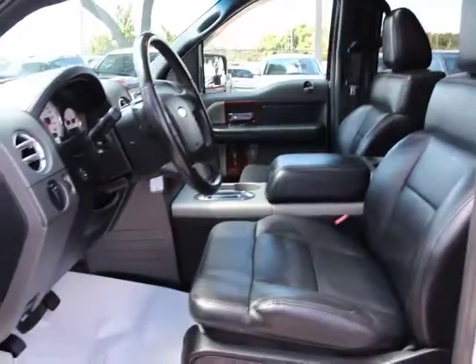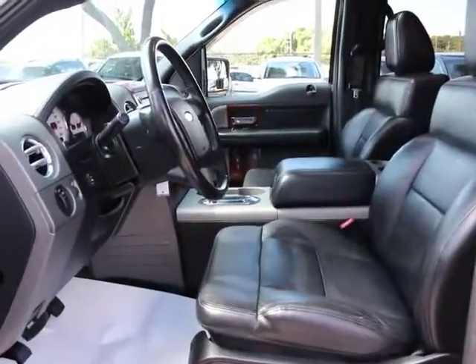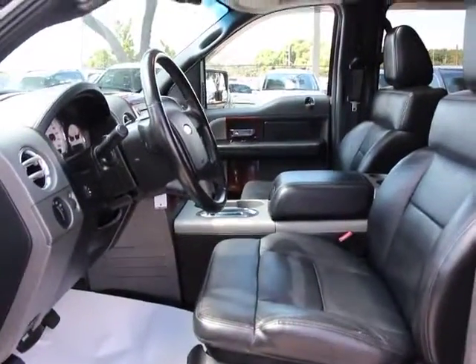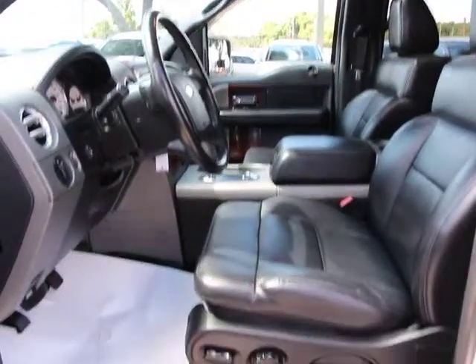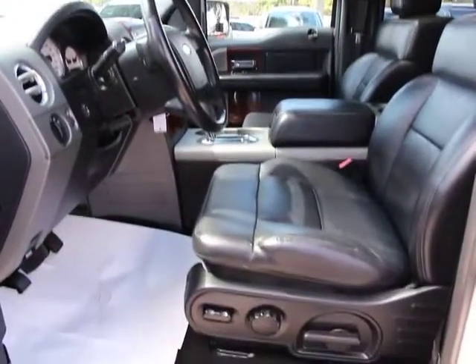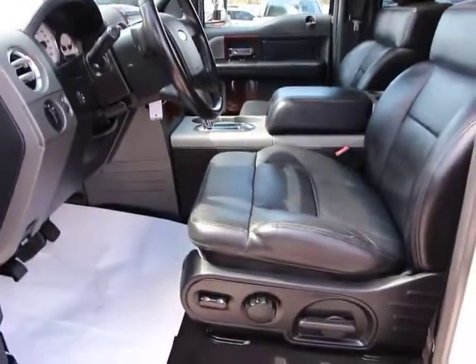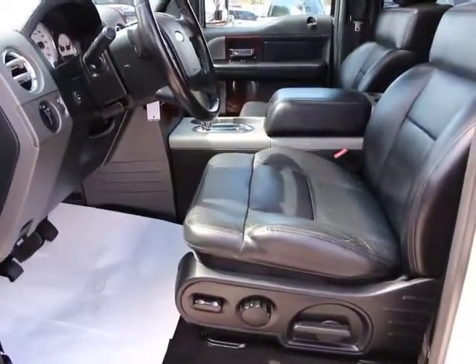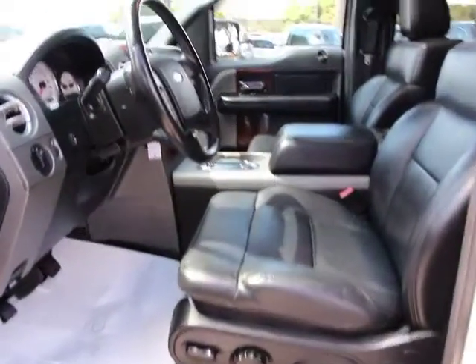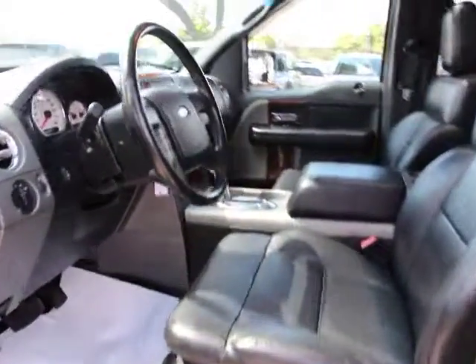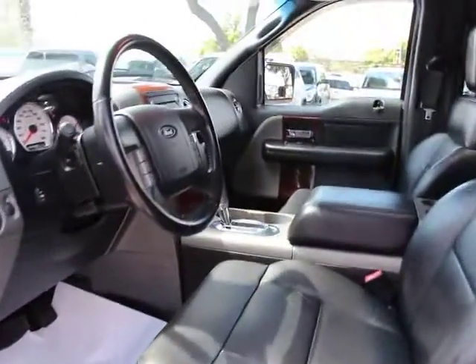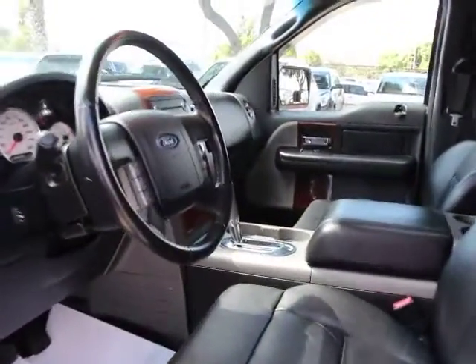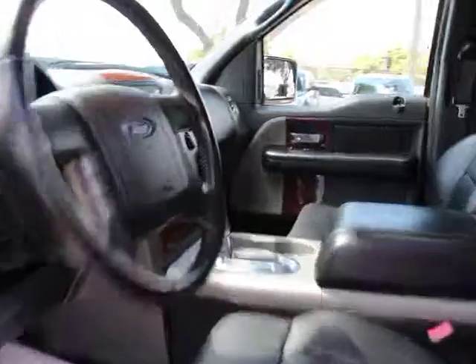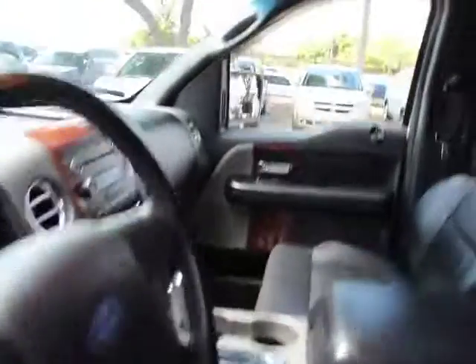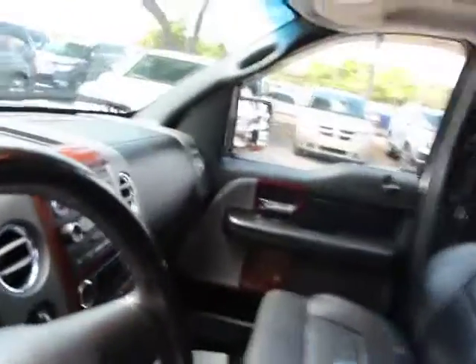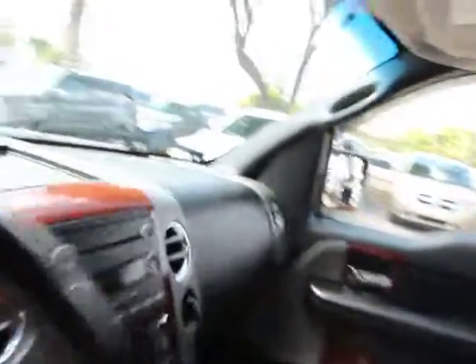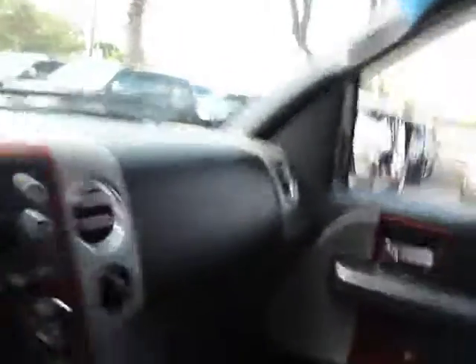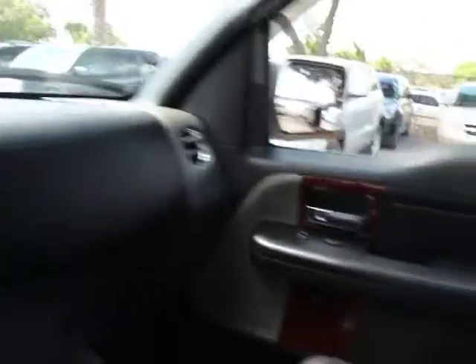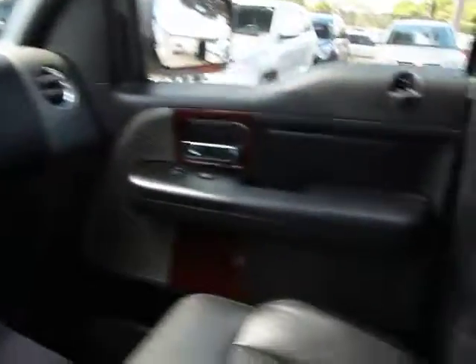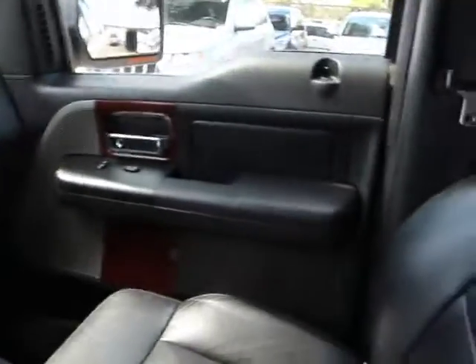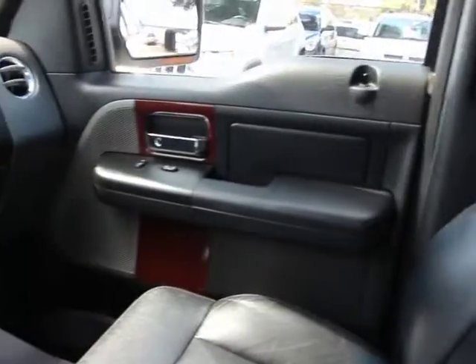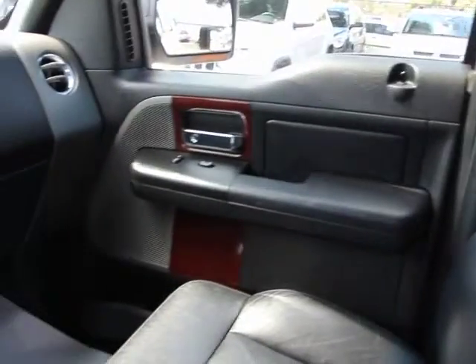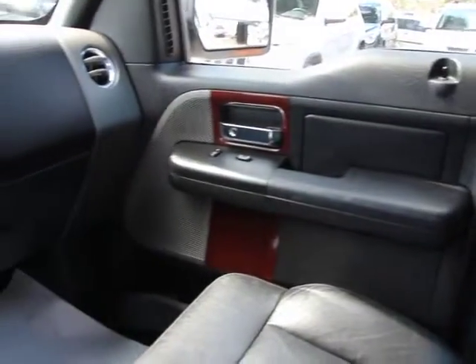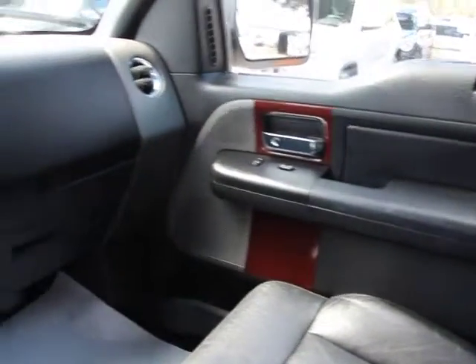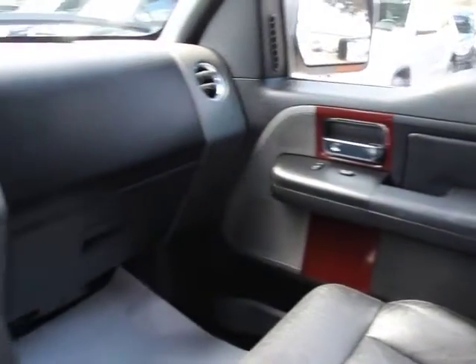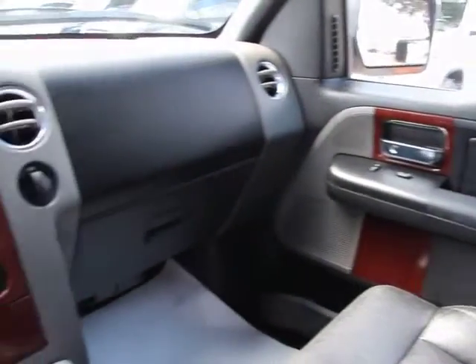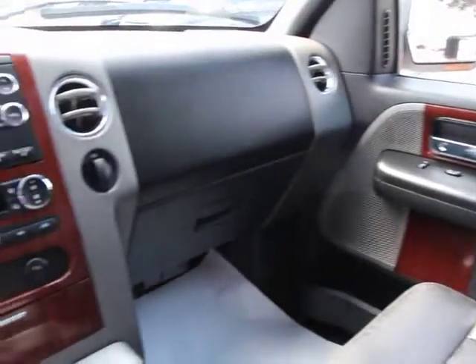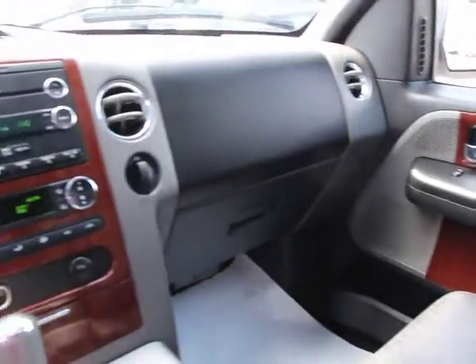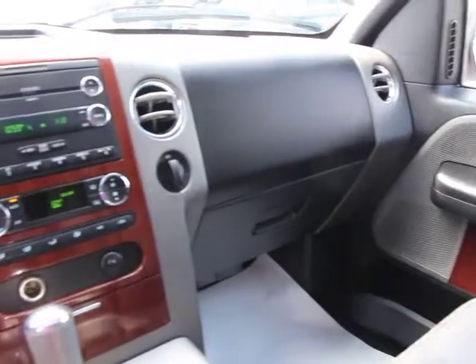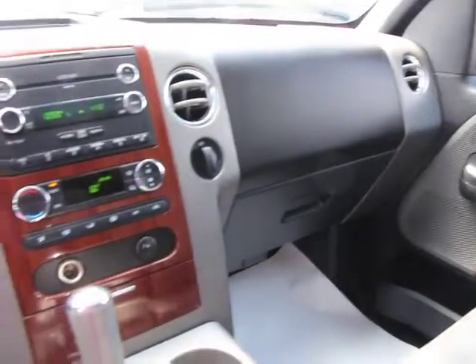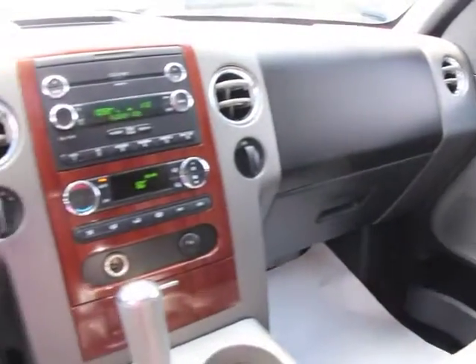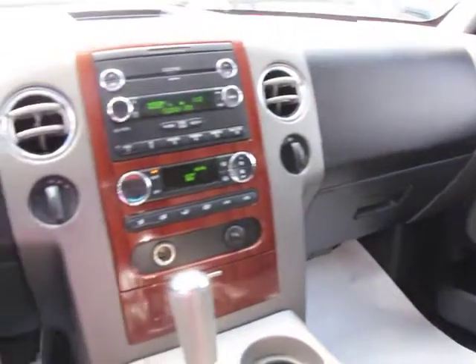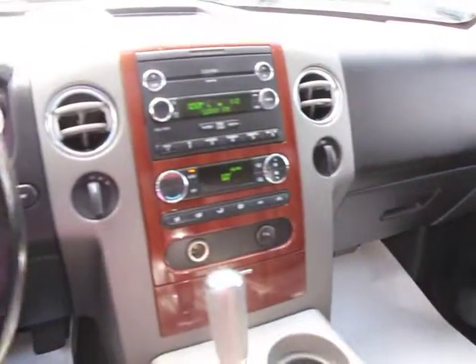This vehicle is Carfax certified one owner and qualifies for the Carfax buyback guarantee. This beauty is sure to make you the talk of the neighborhood, so call or drop in for a test drive today.